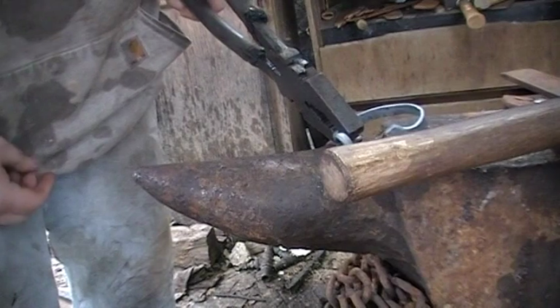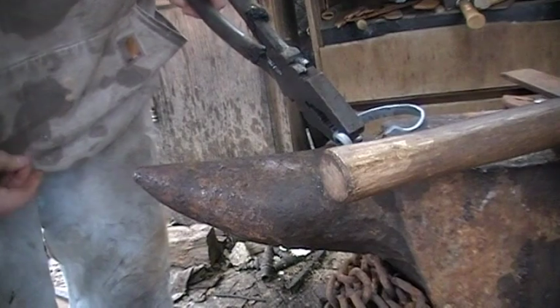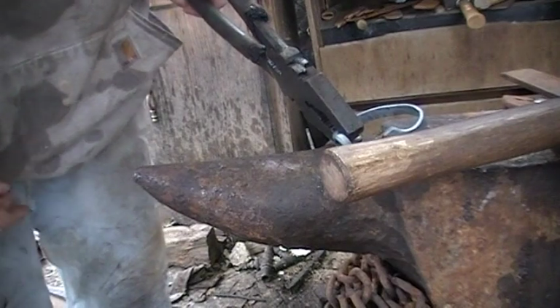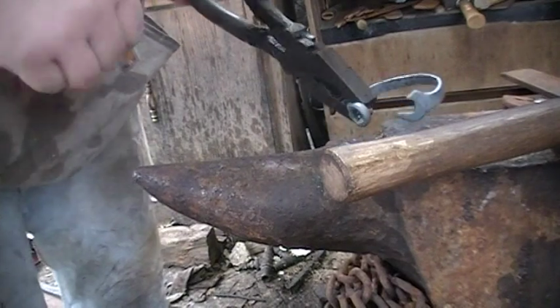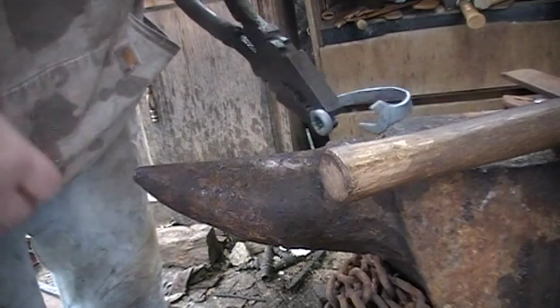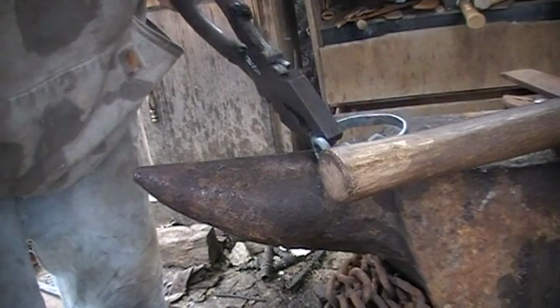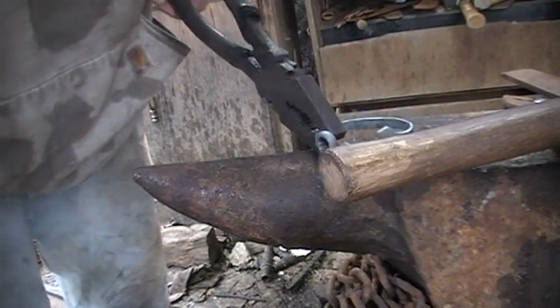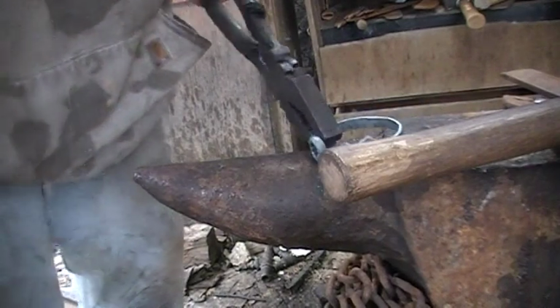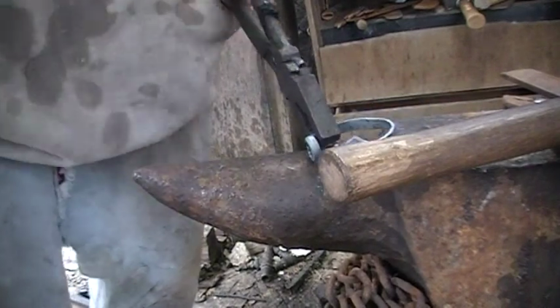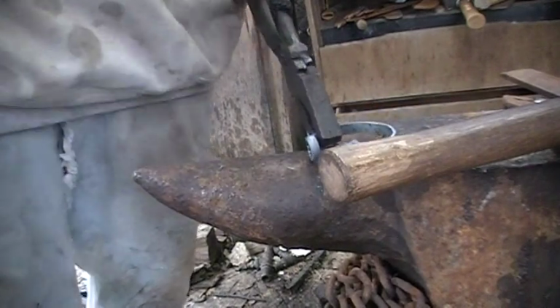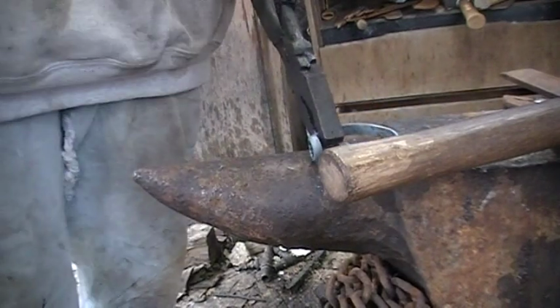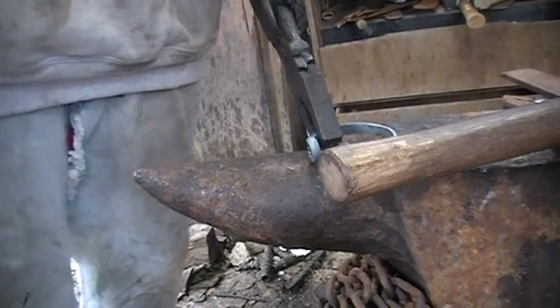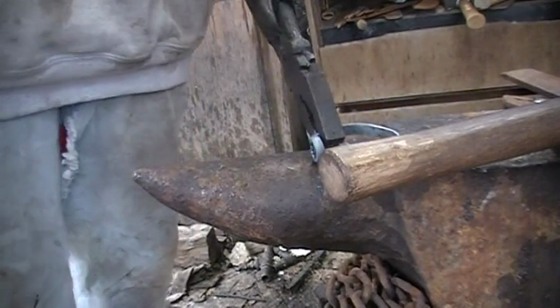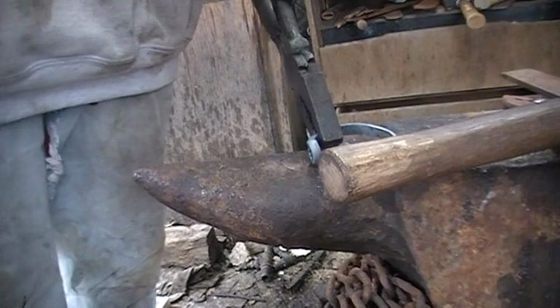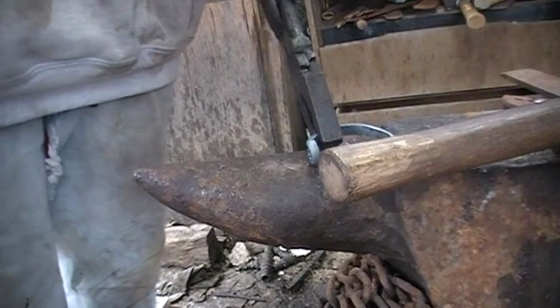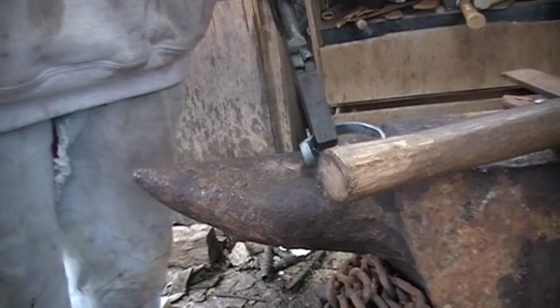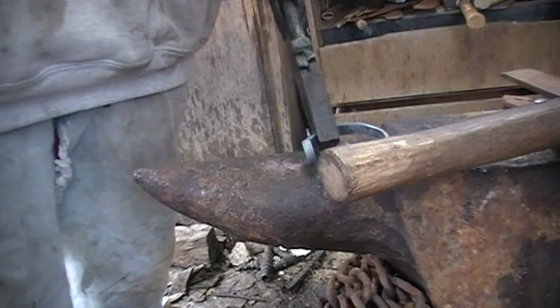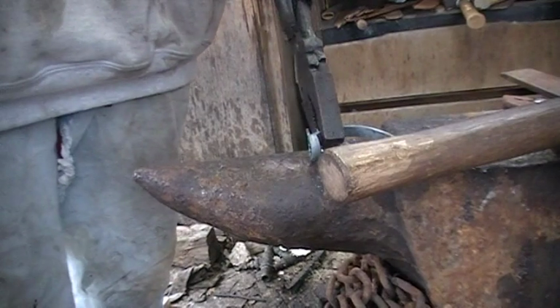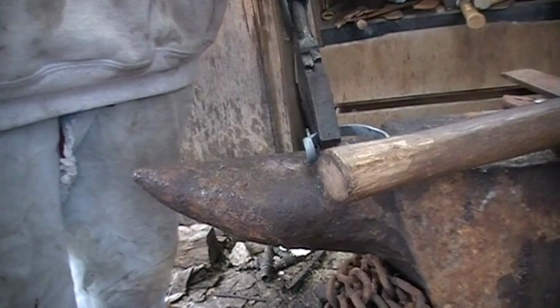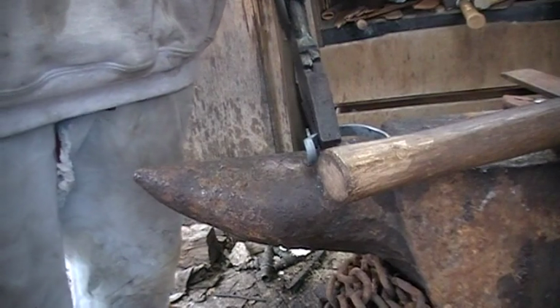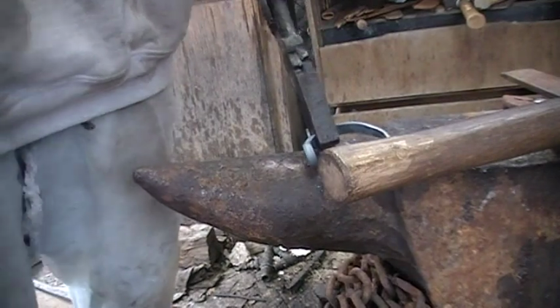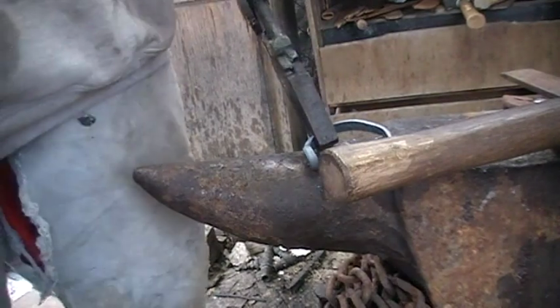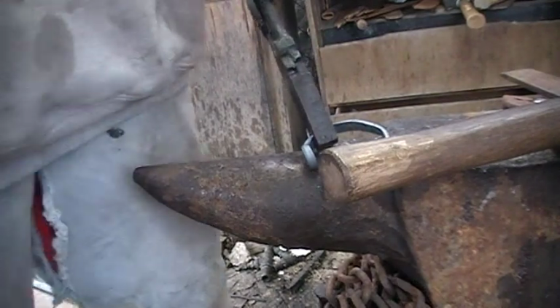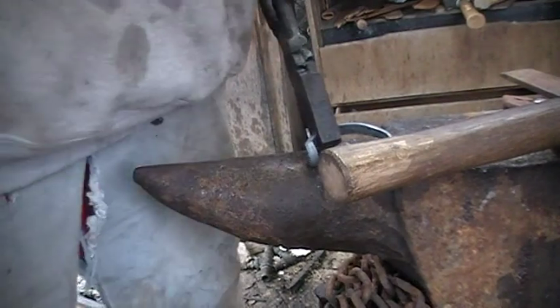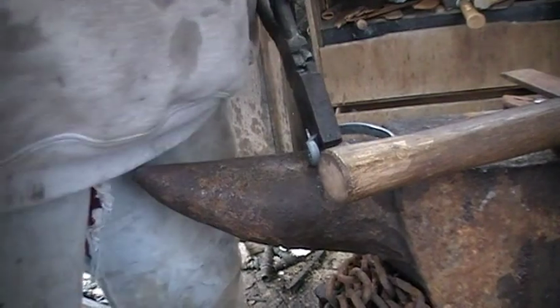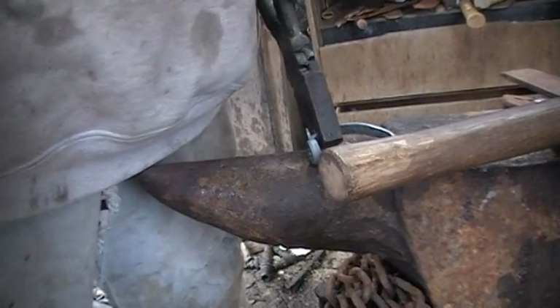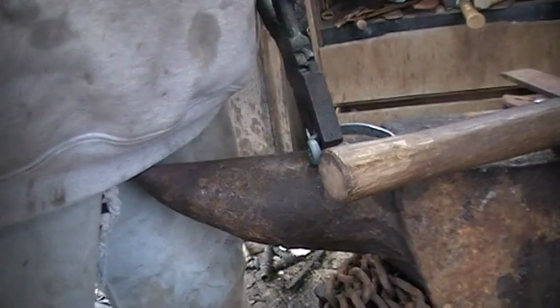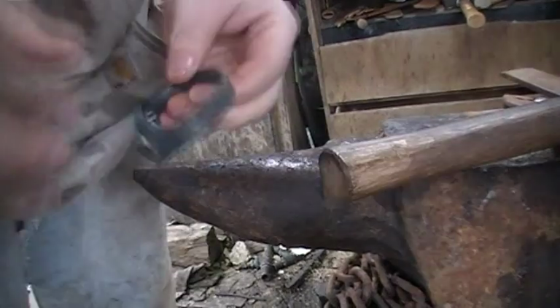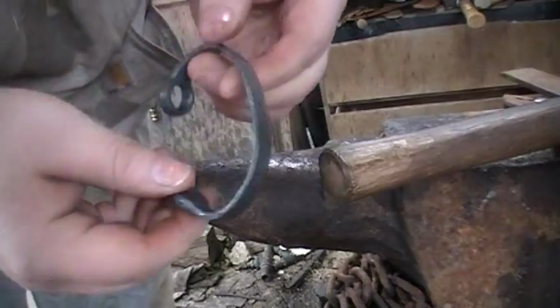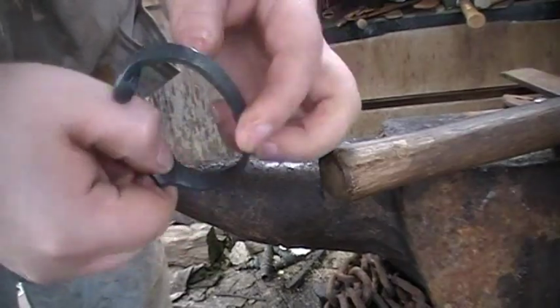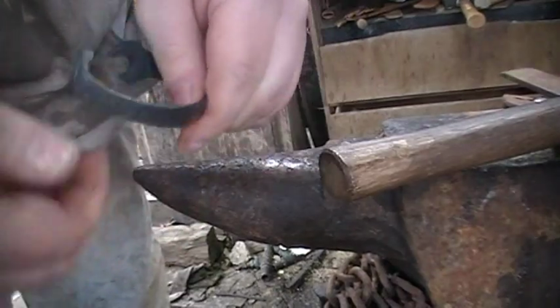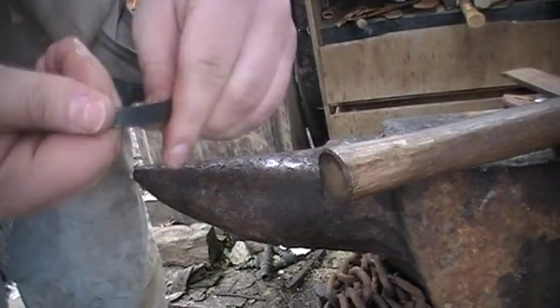And then we'll see how she fits over the wrist. If she needs tweaking, we probably could do it cold at this point — it's pretty close. So I'm going to go ahead and let this cool off.